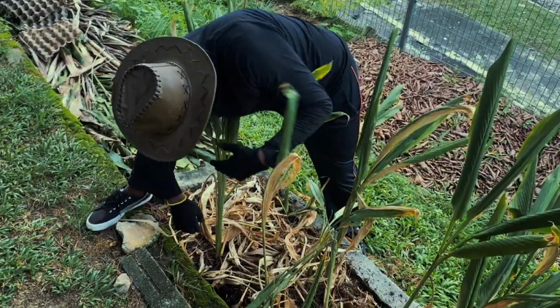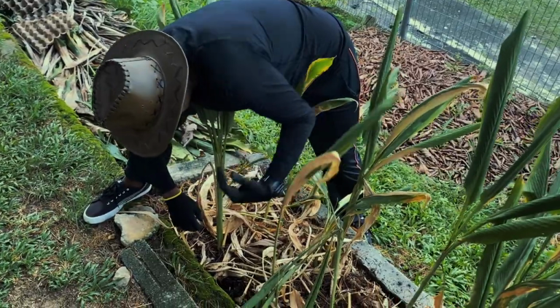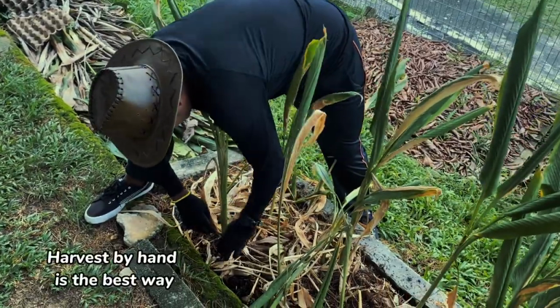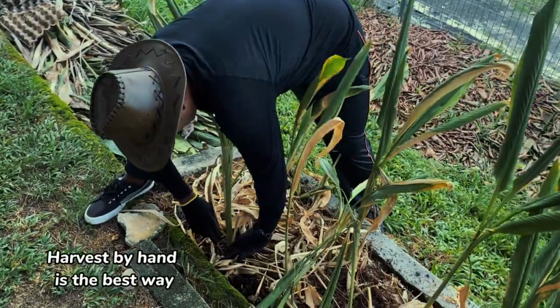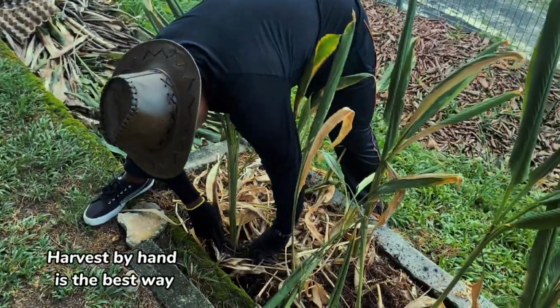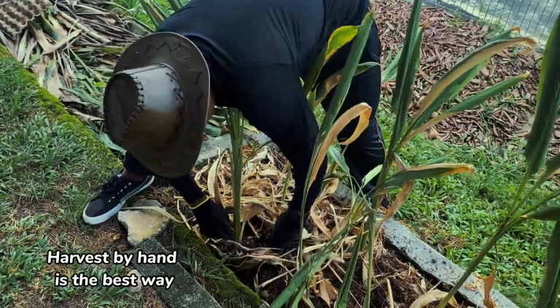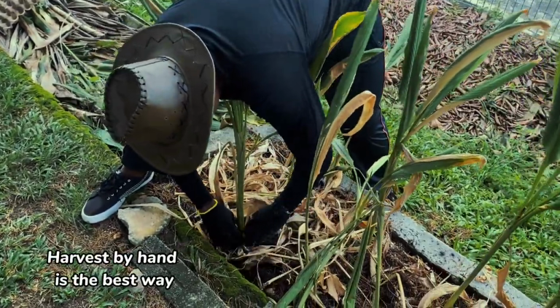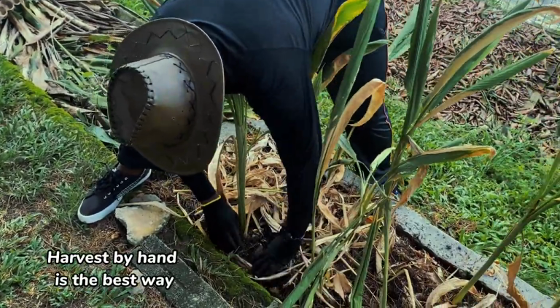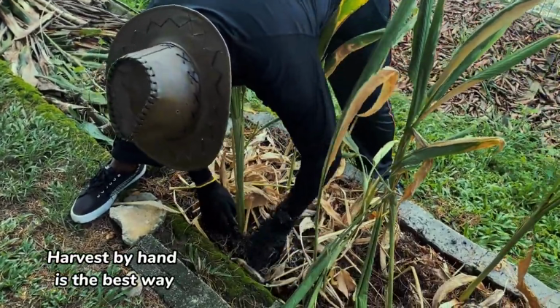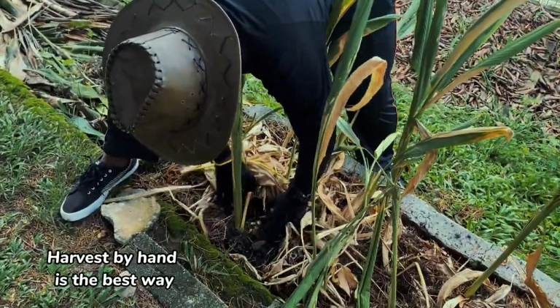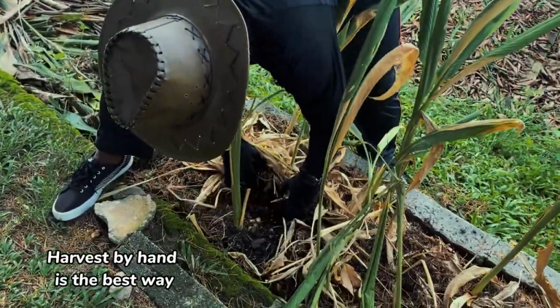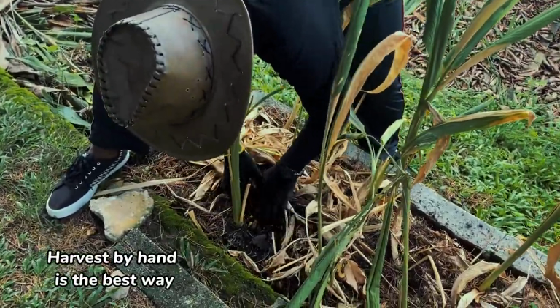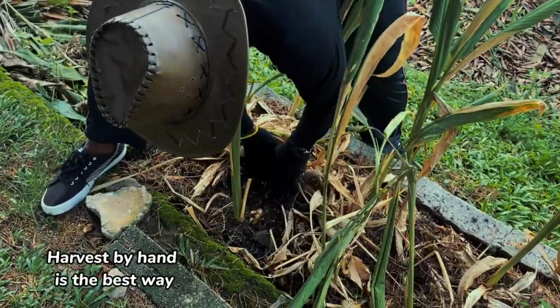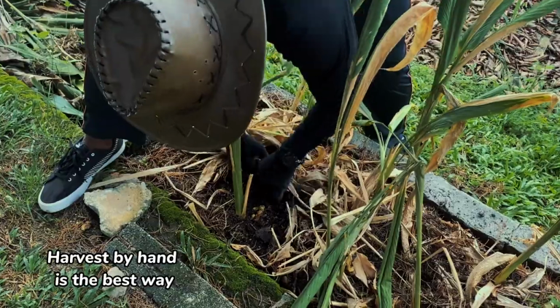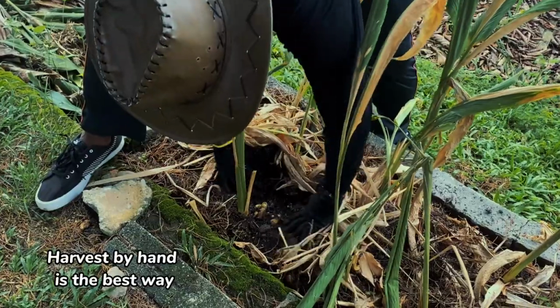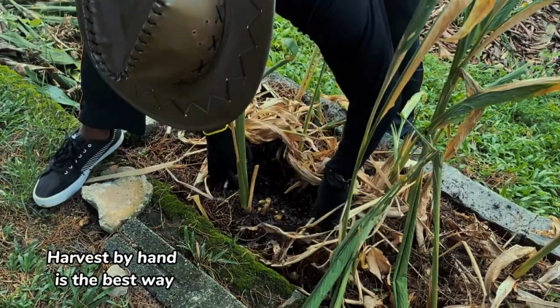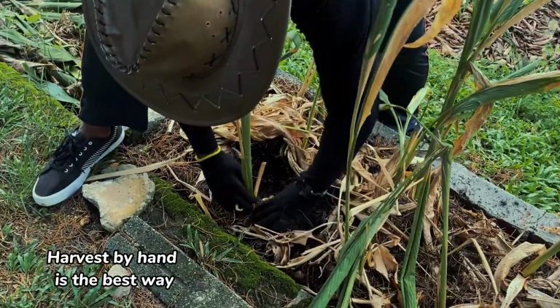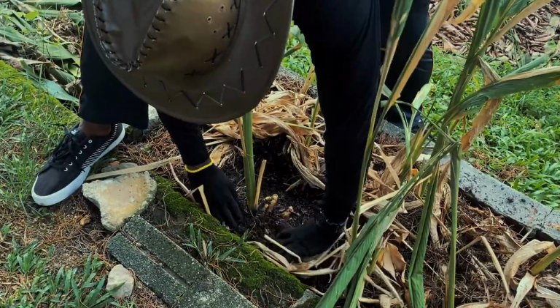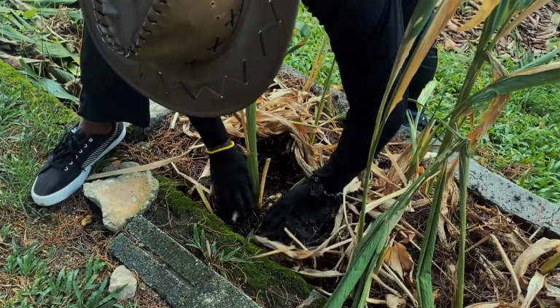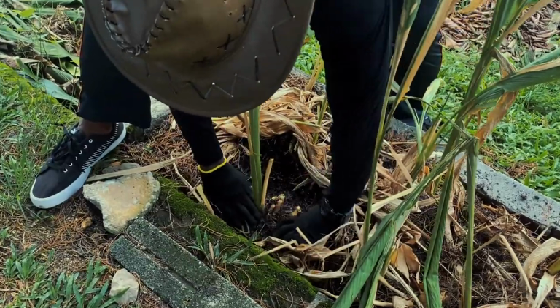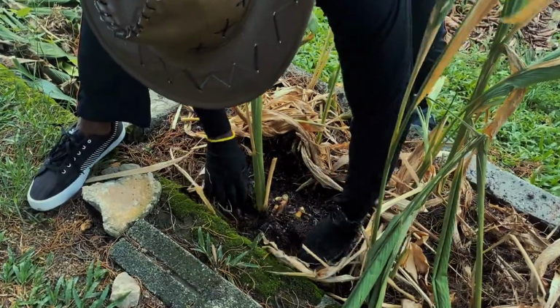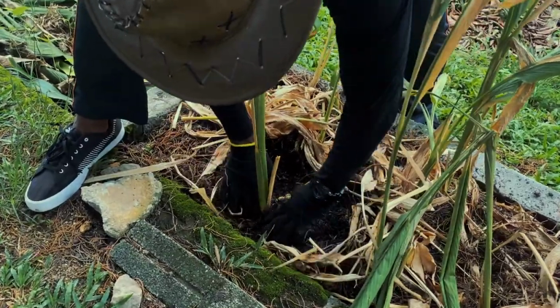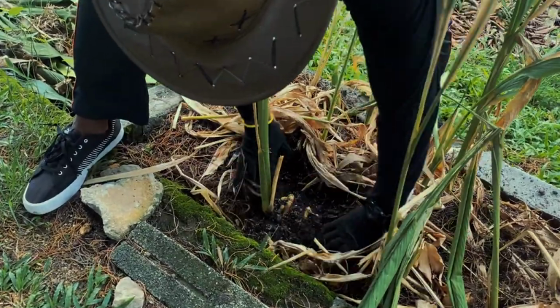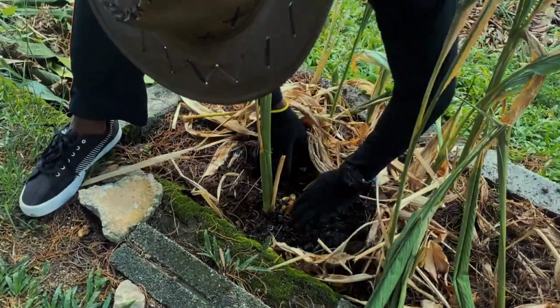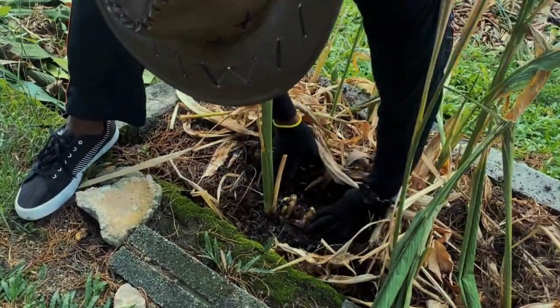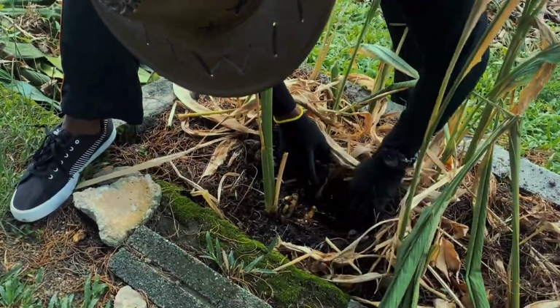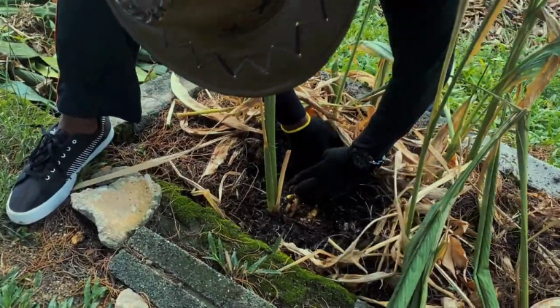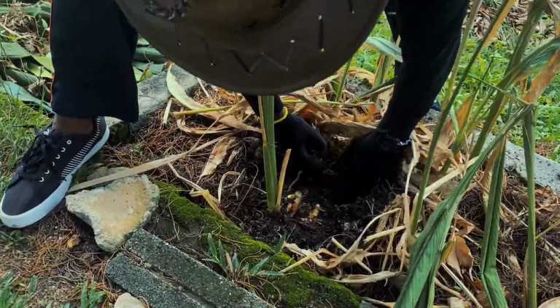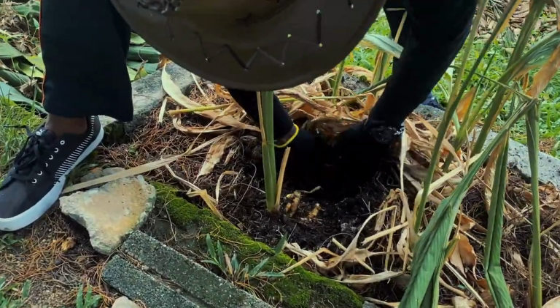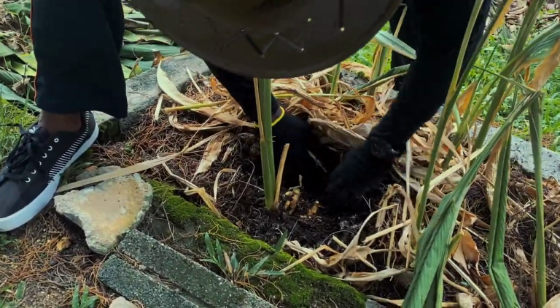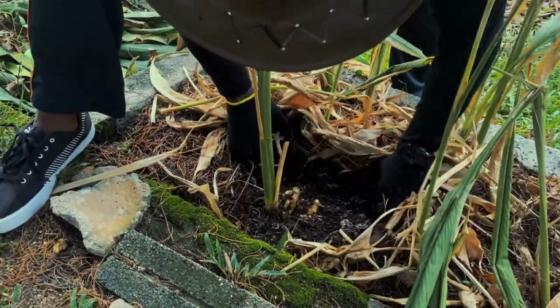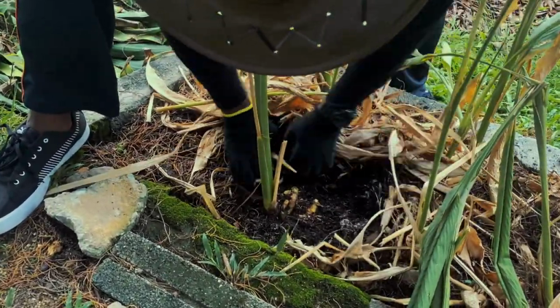Harvest by hand is the best way. Harvest the plant from the pot.